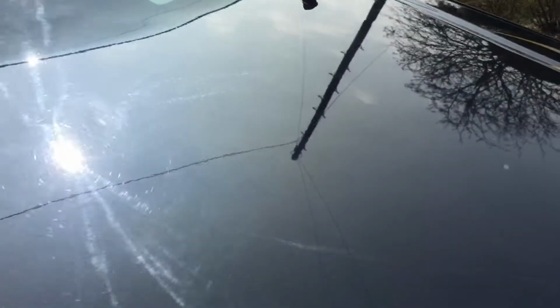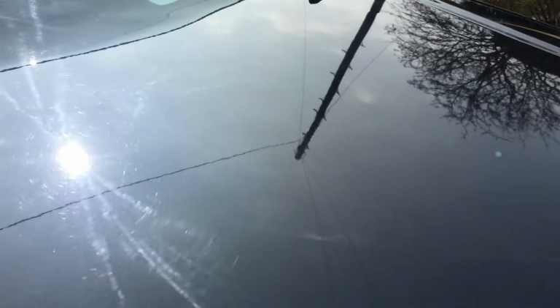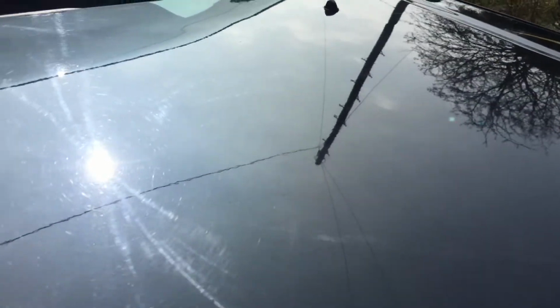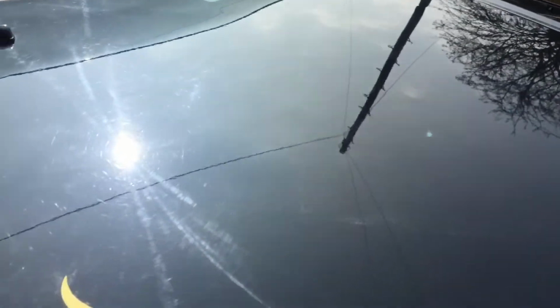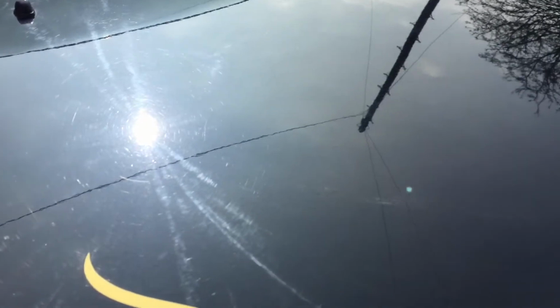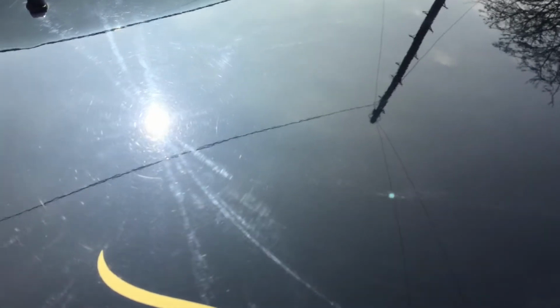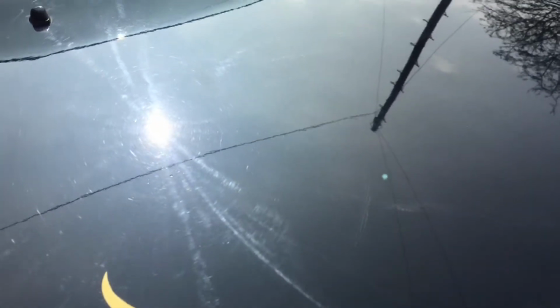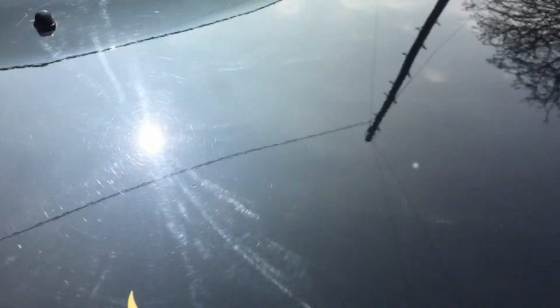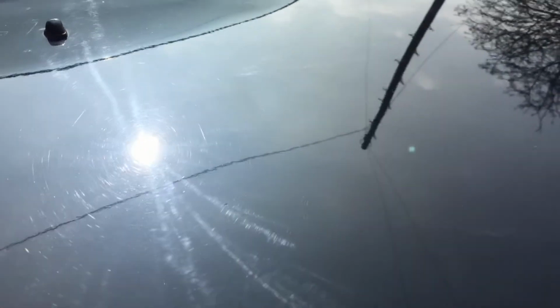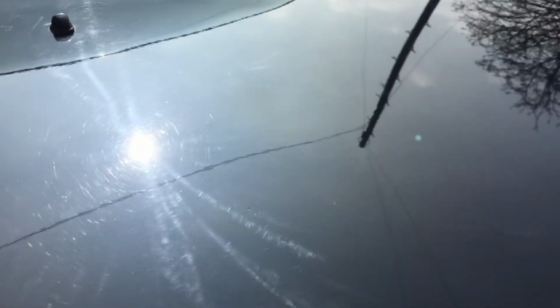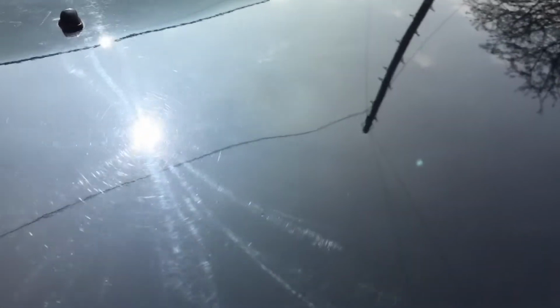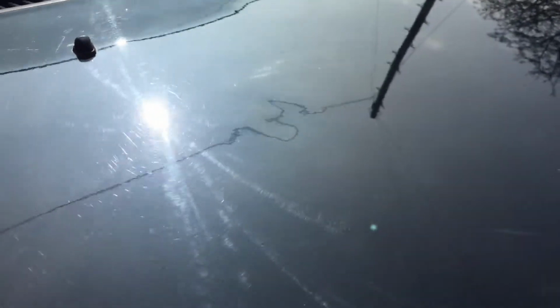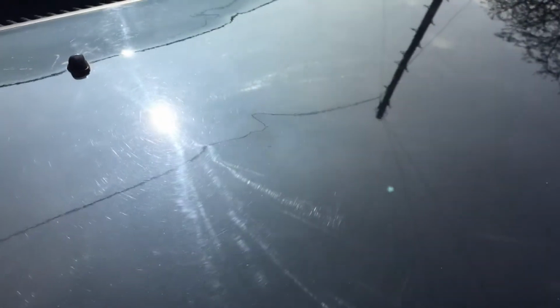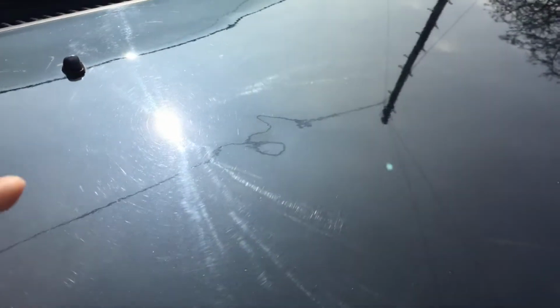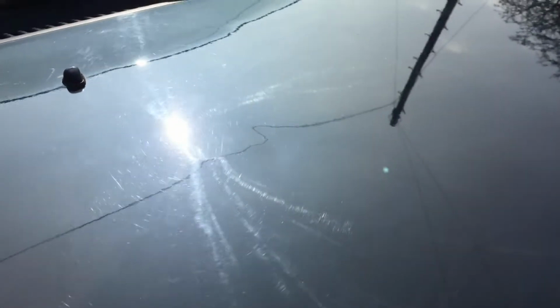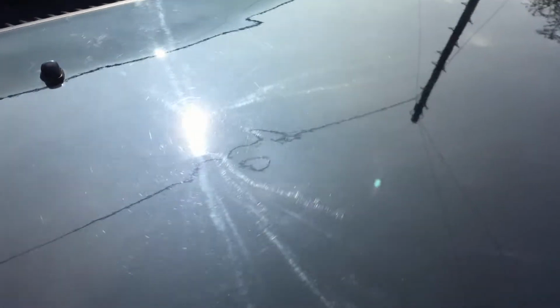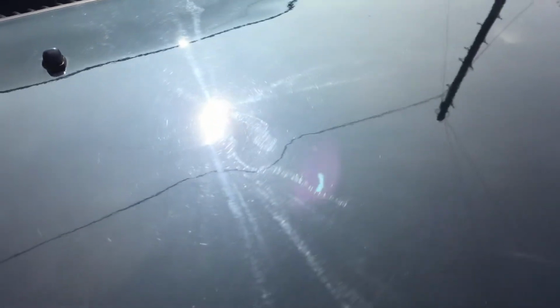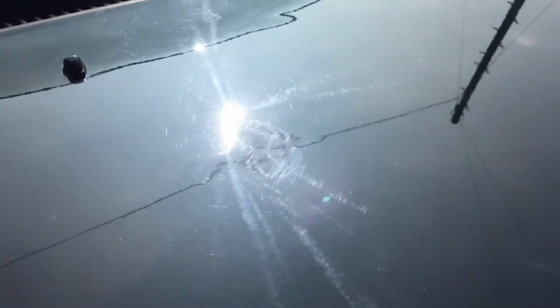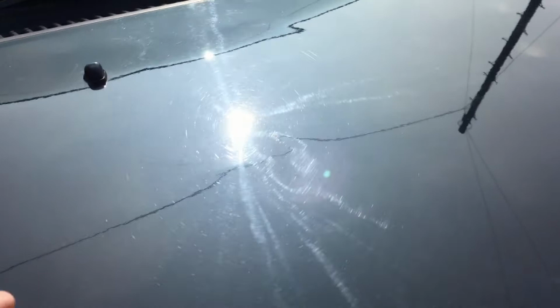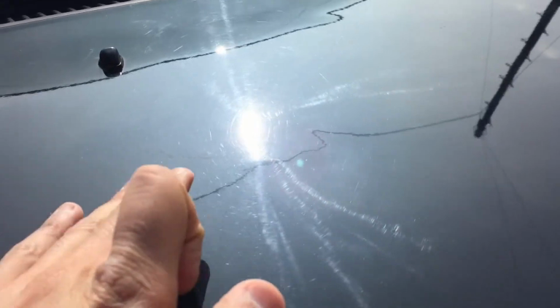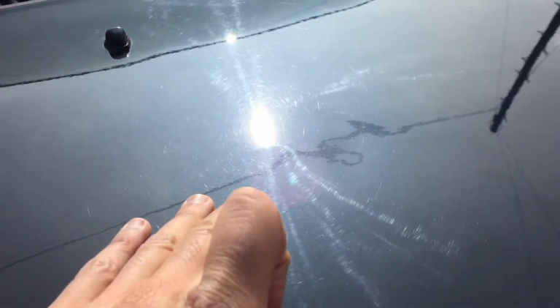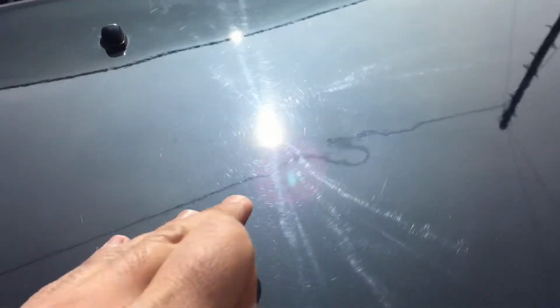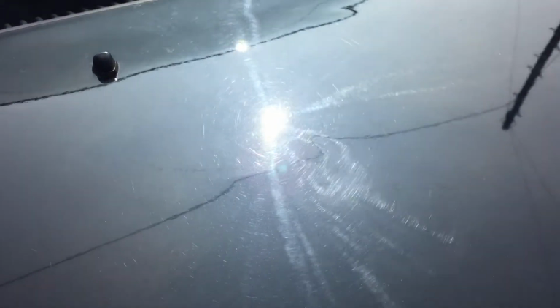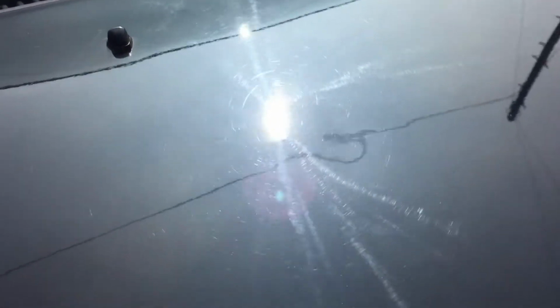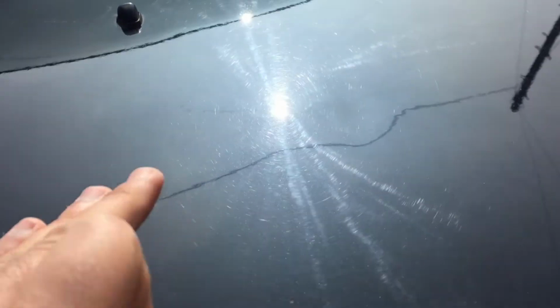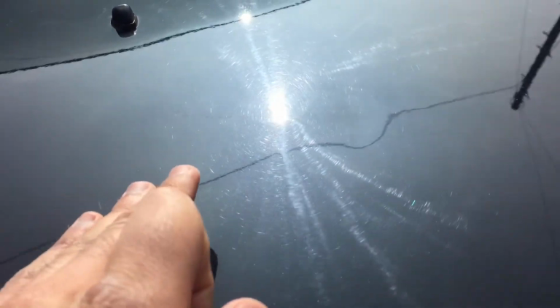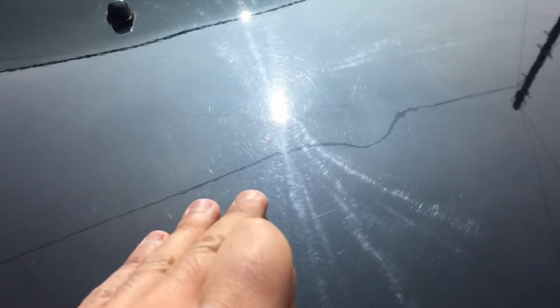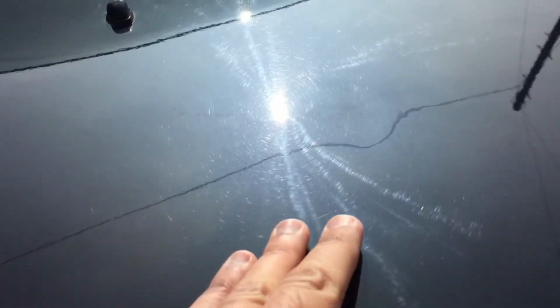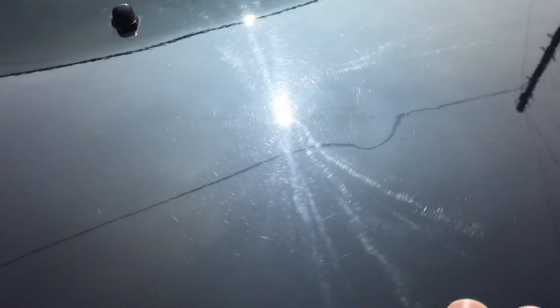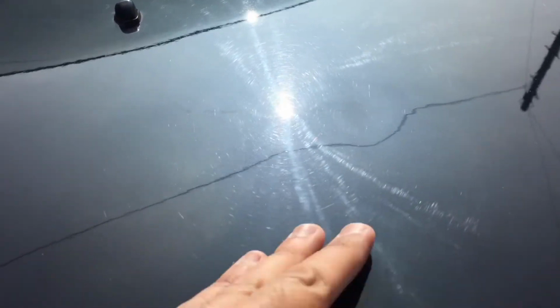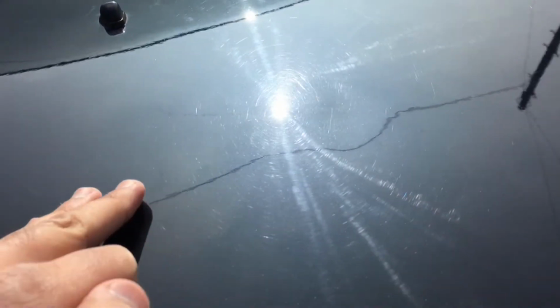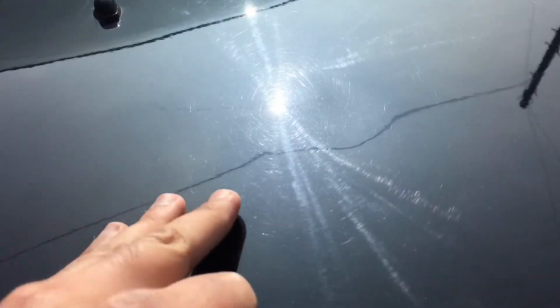Swirl marks are showing up straight away. If I run my fingers over it, see if you can hear all the contamination build-up.